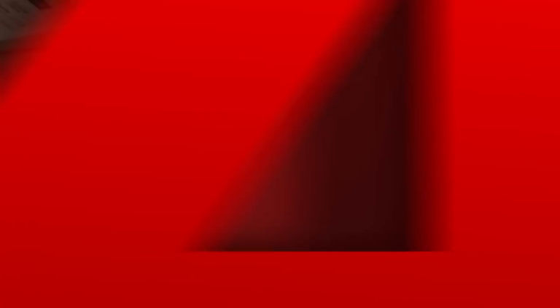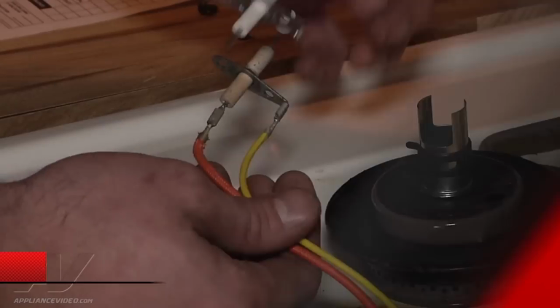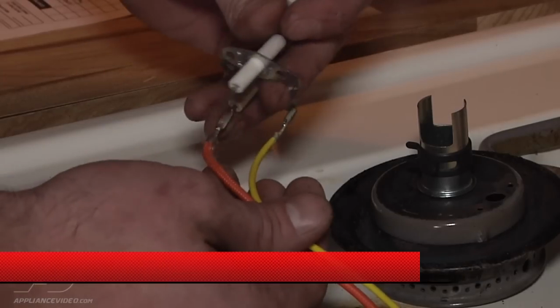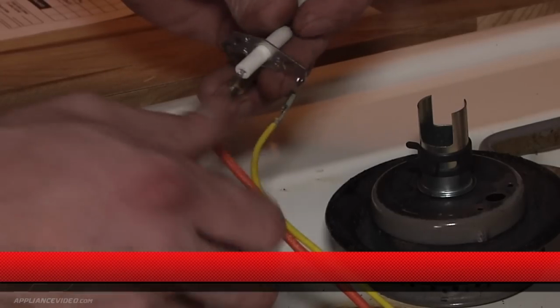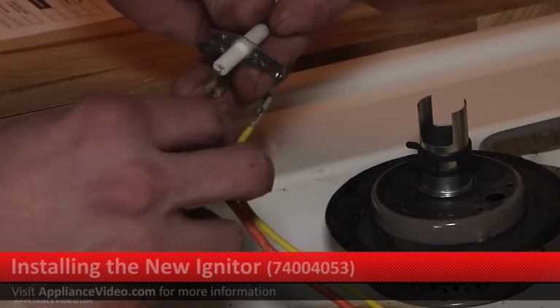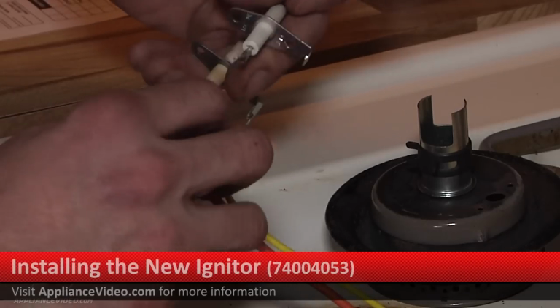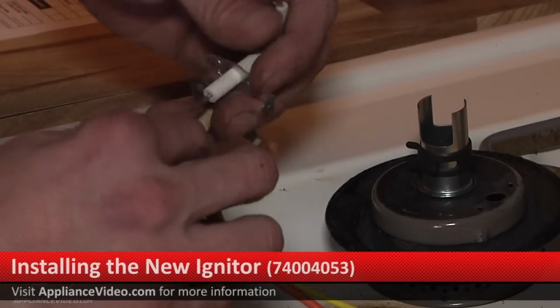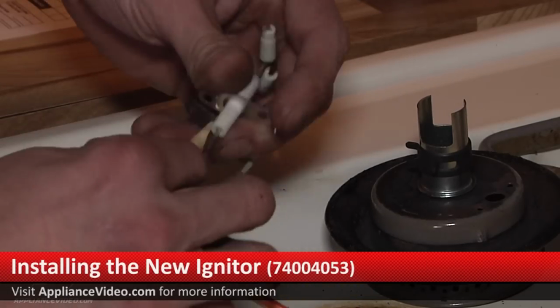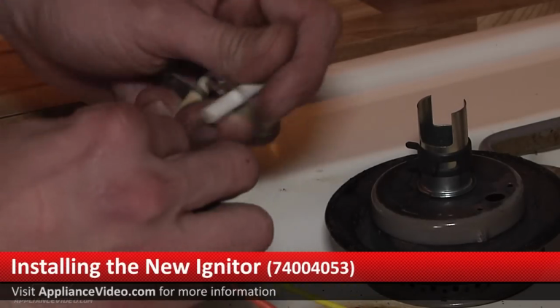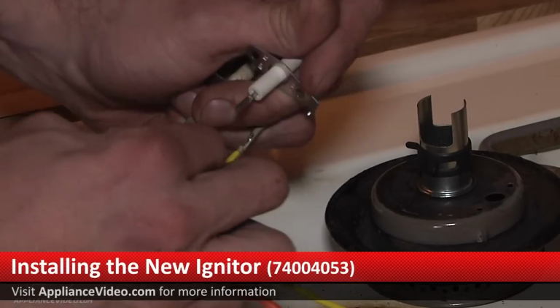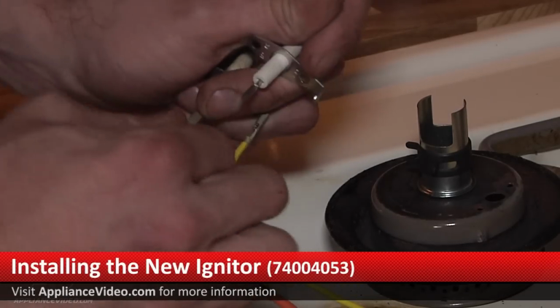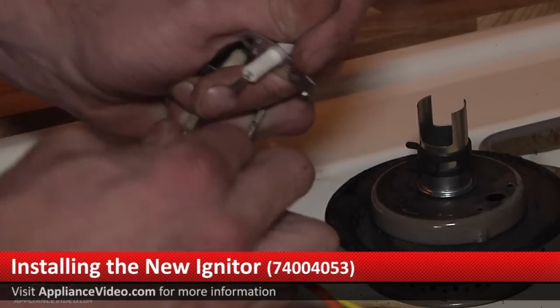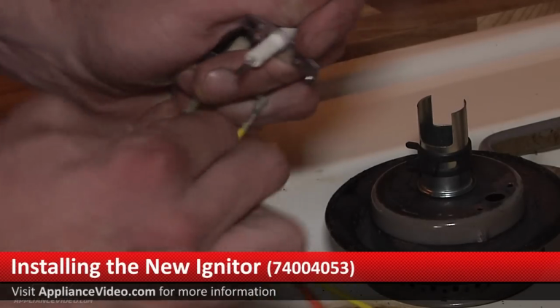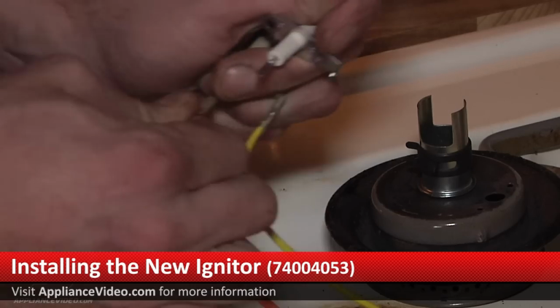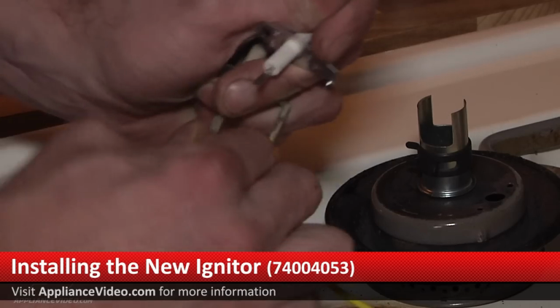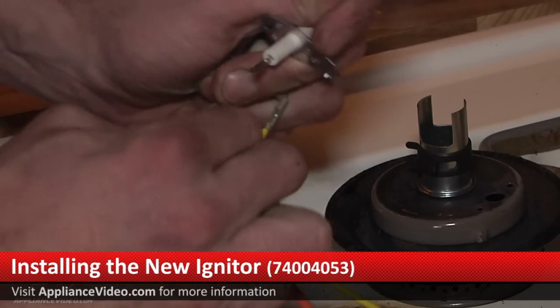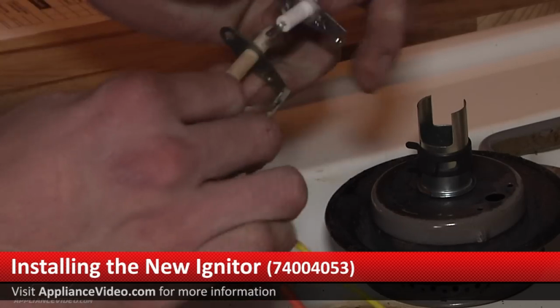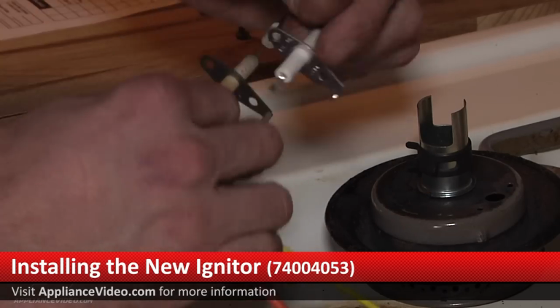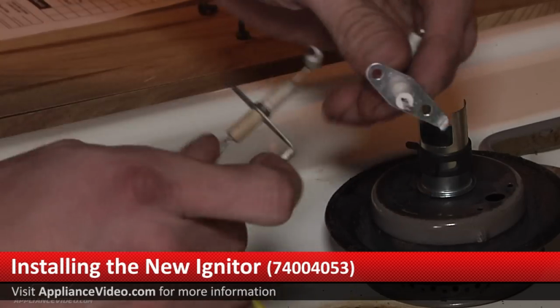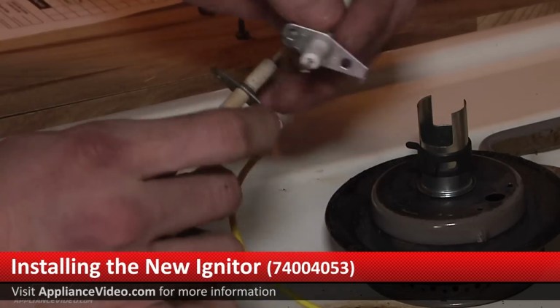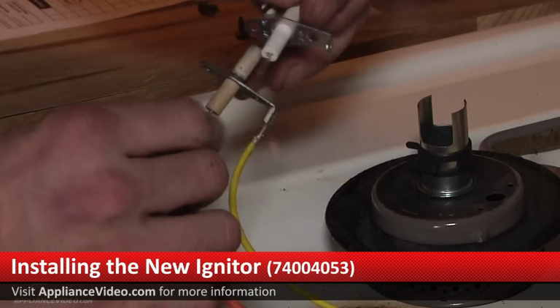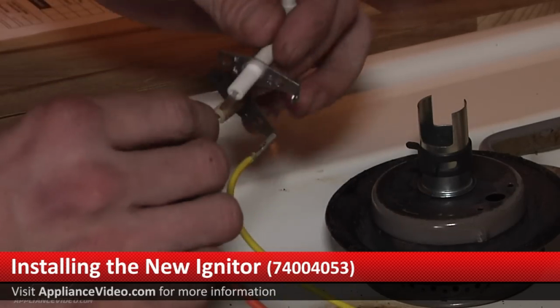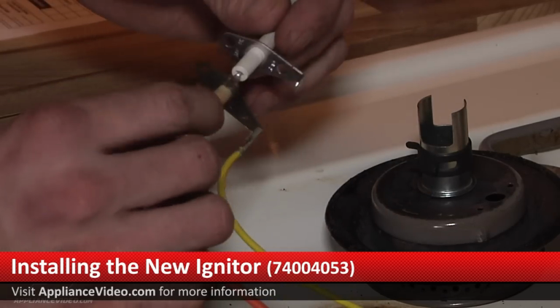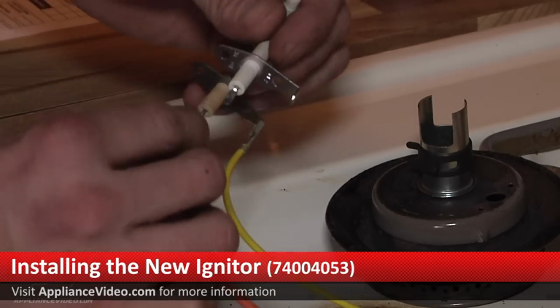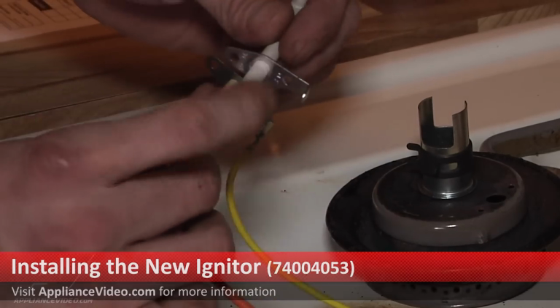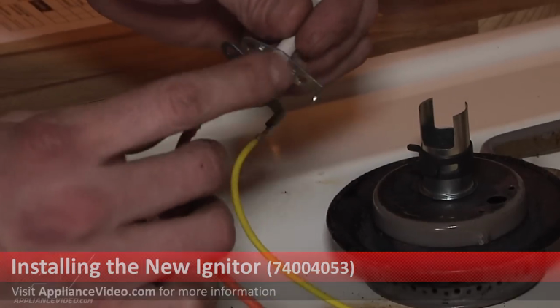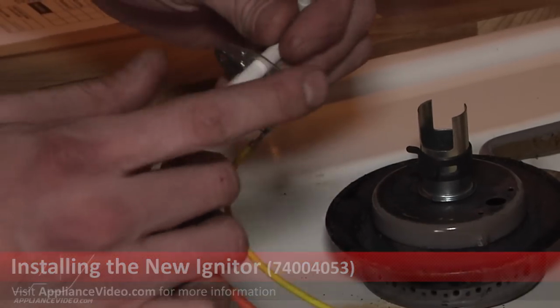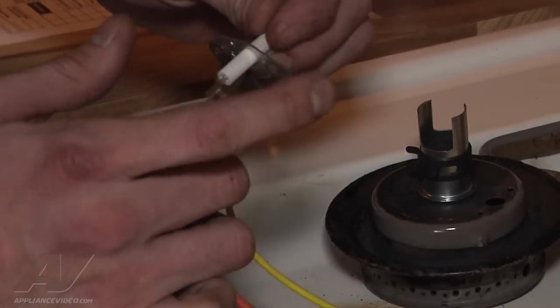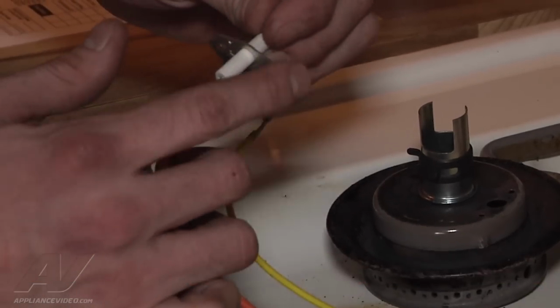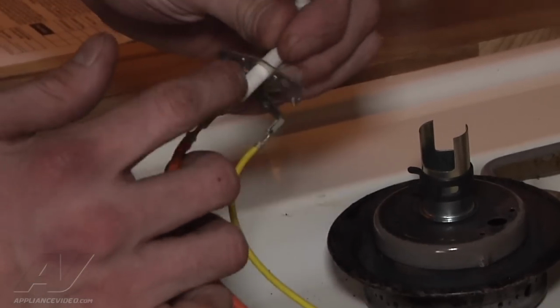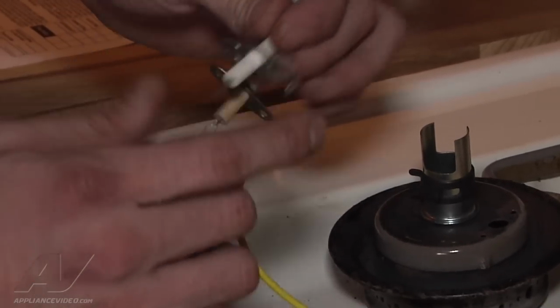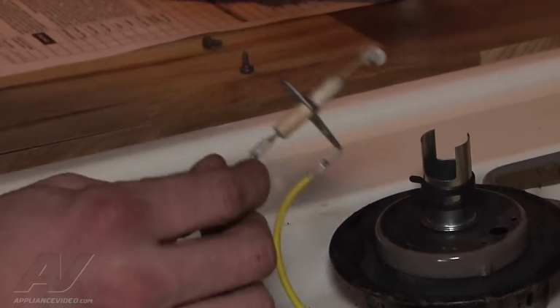Now we switch the wires over. You can't really screw this one up because these terminal heads only fit on certain areas.